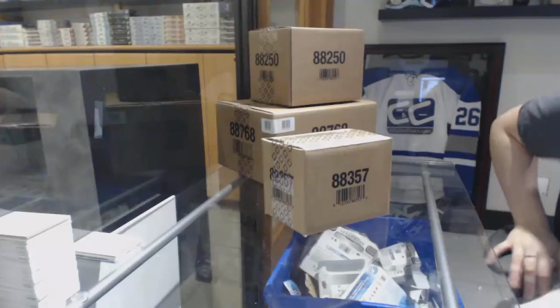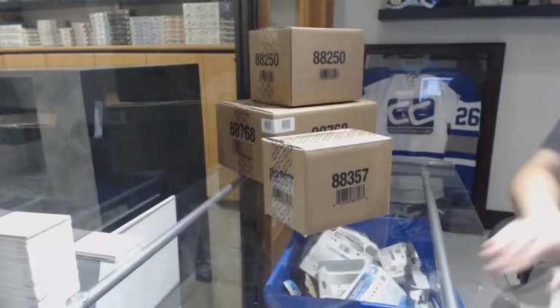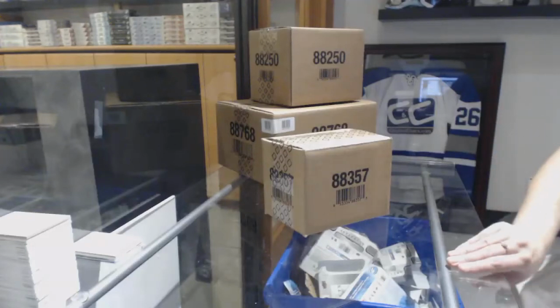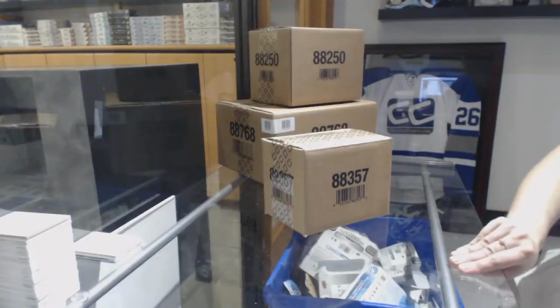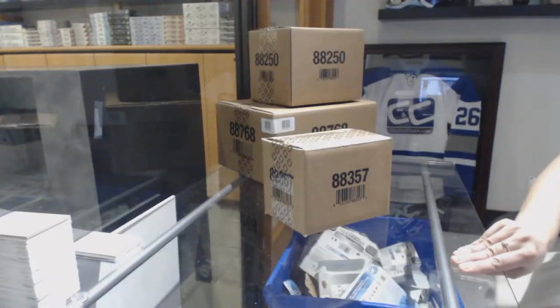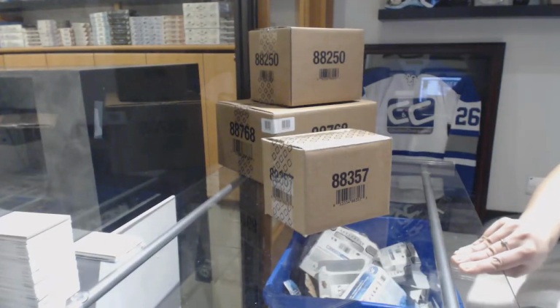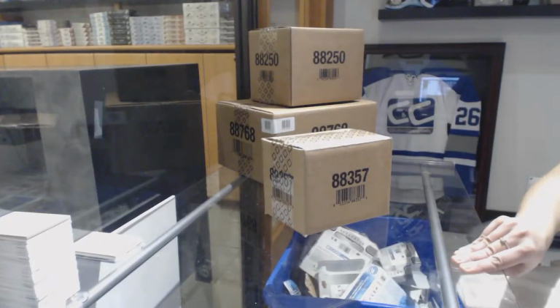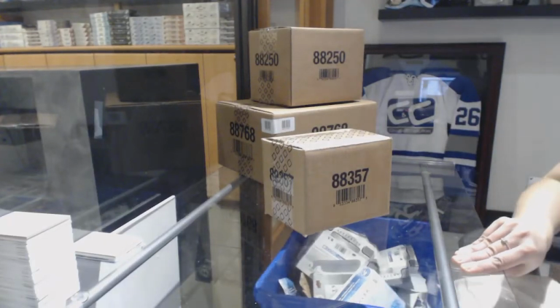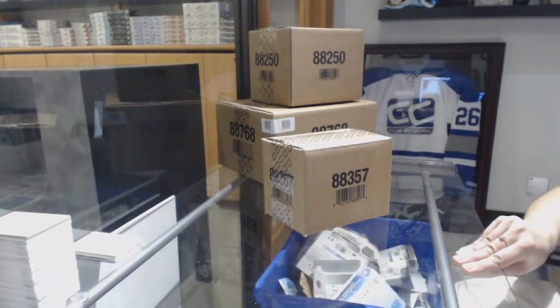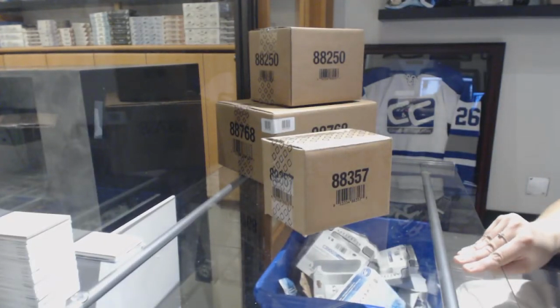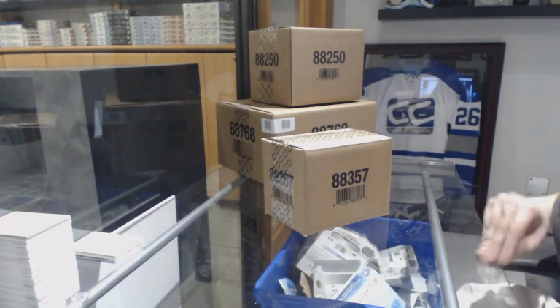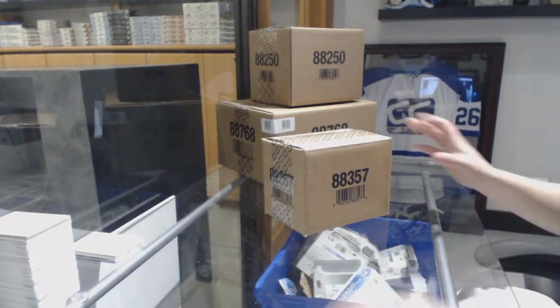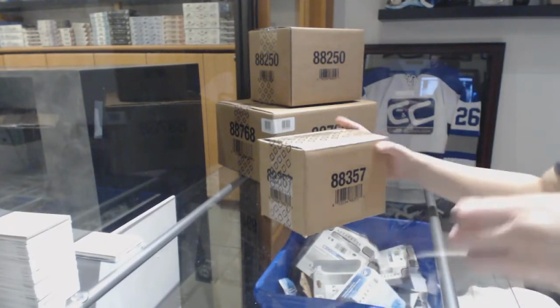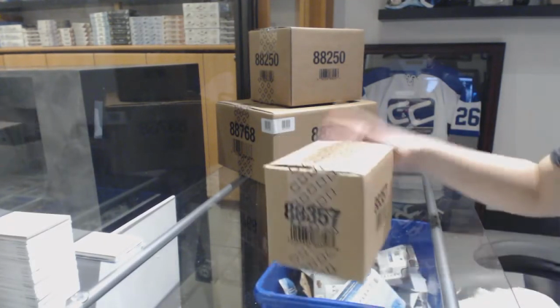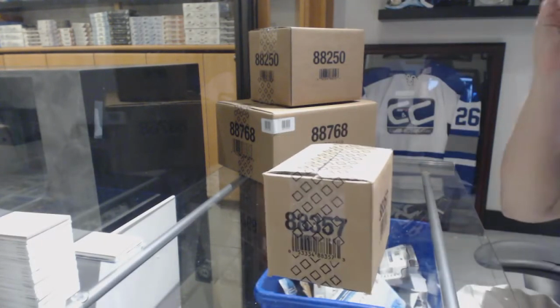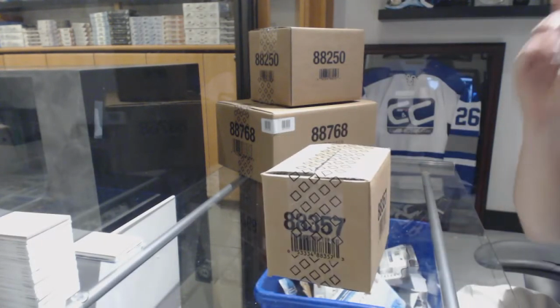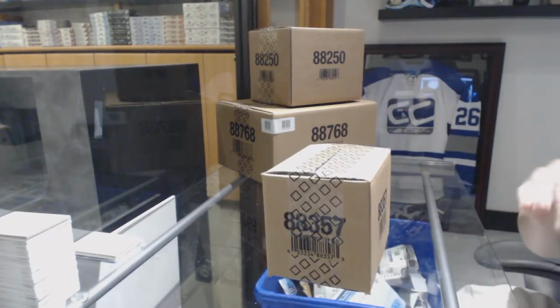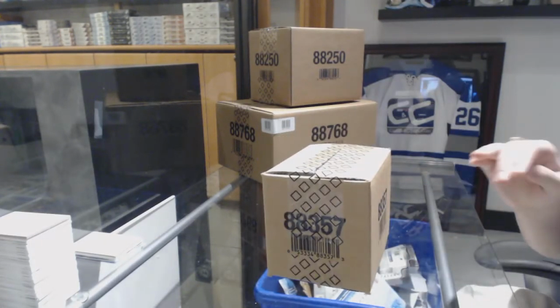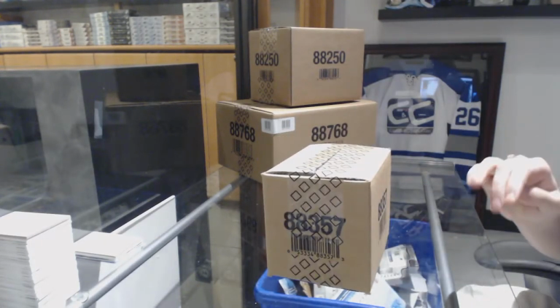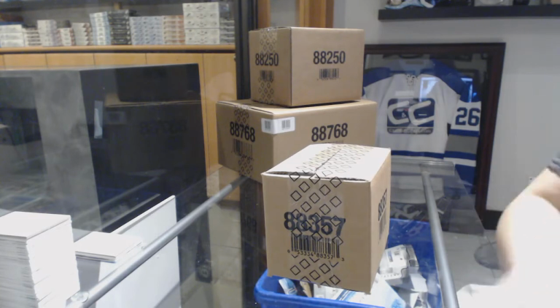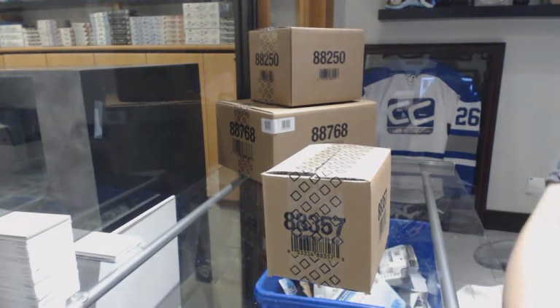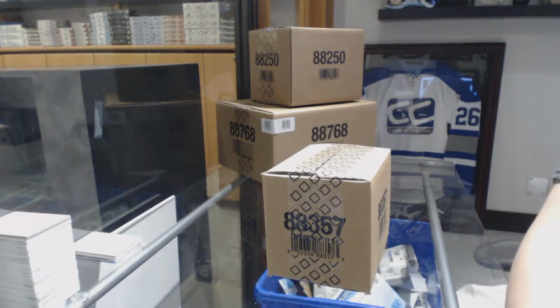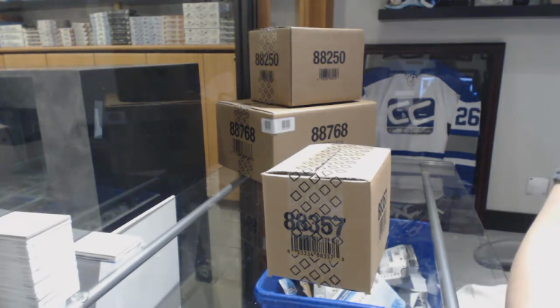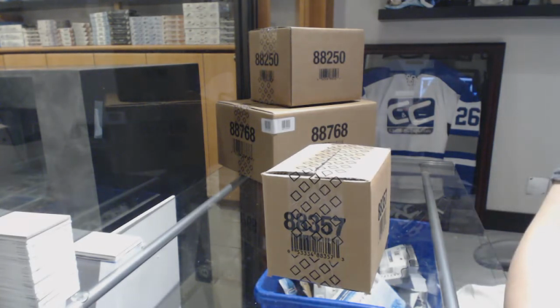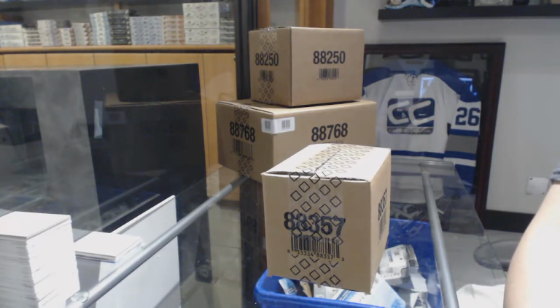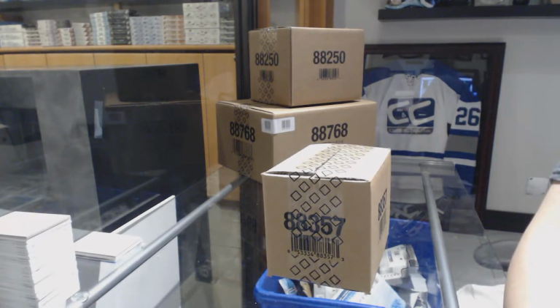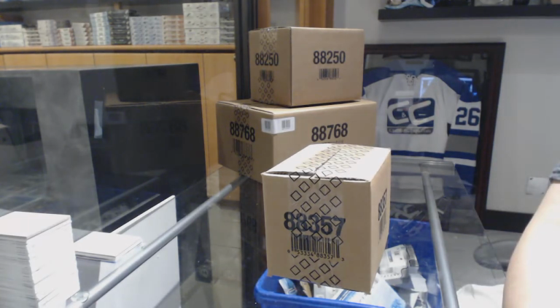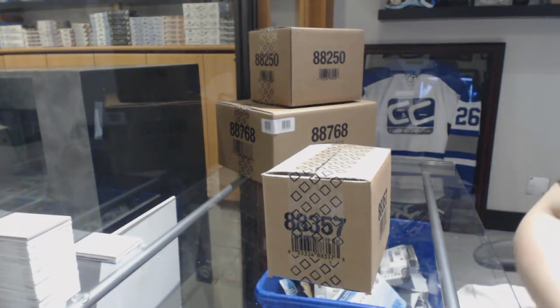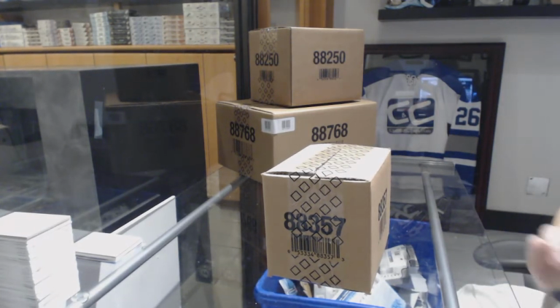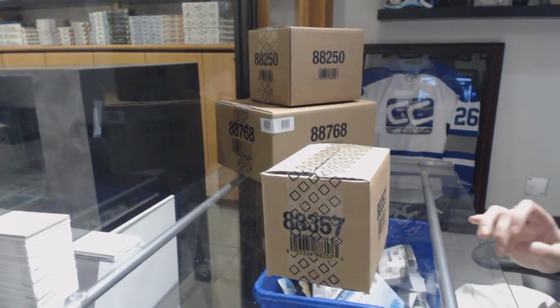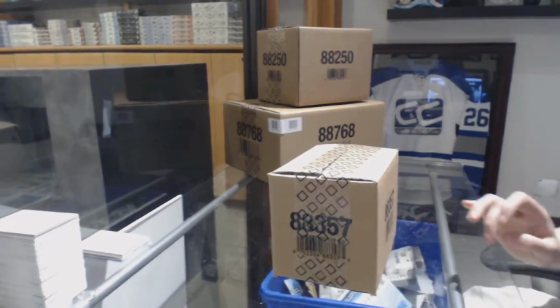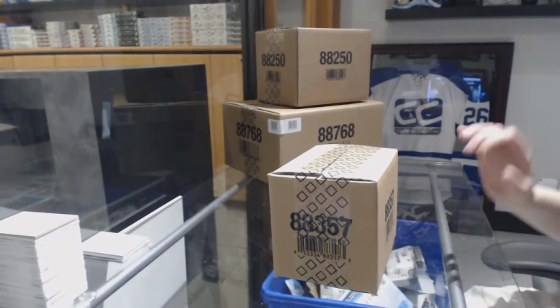Story off scenes of Group Break 85-22, we've got the 10-box case of 1718 SP Game Used.